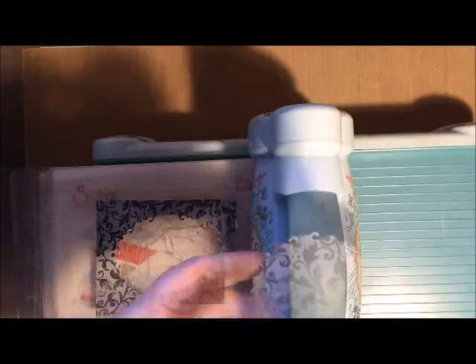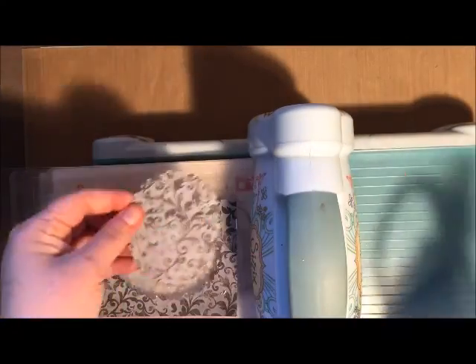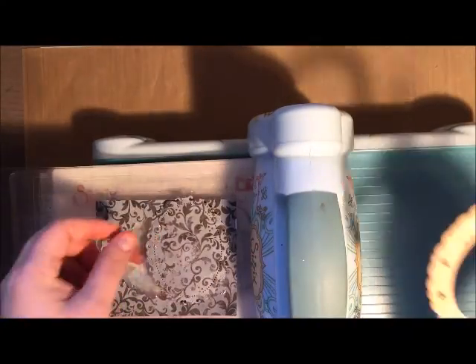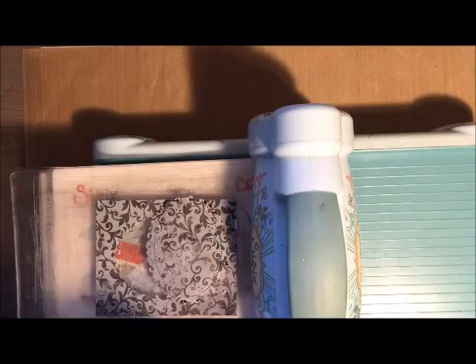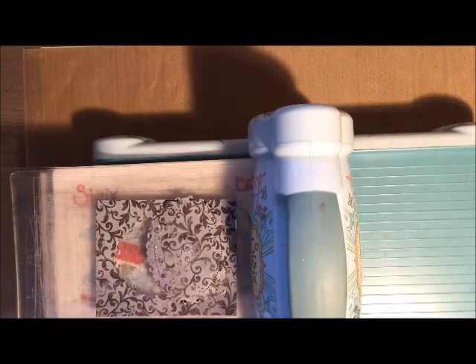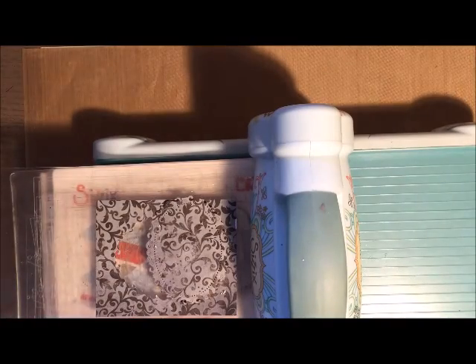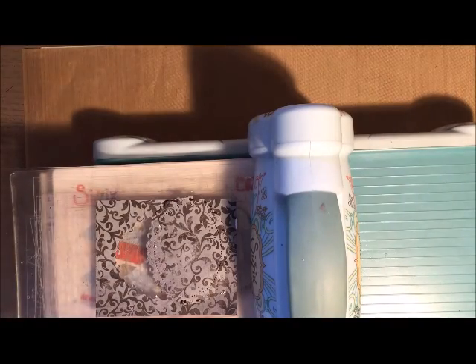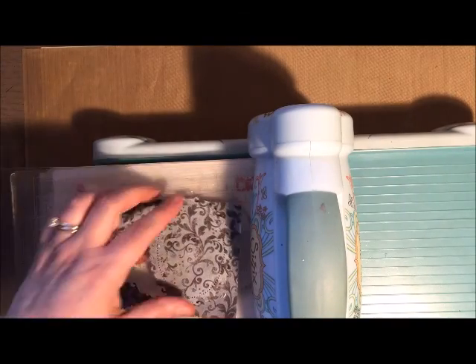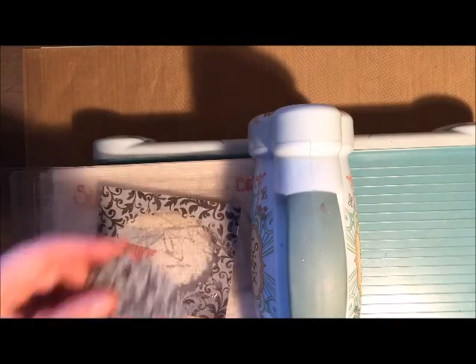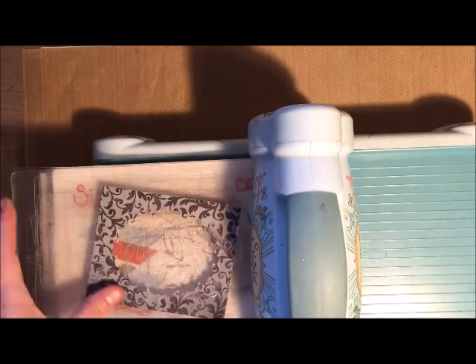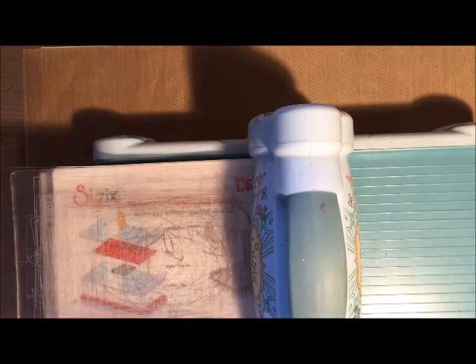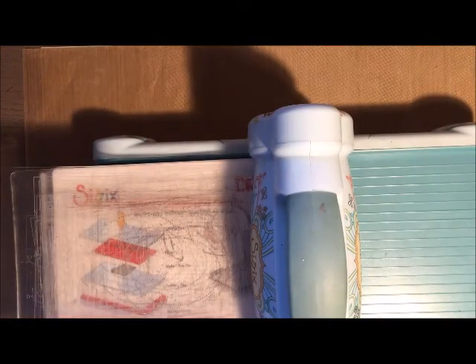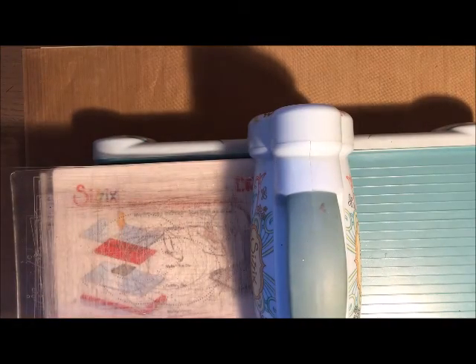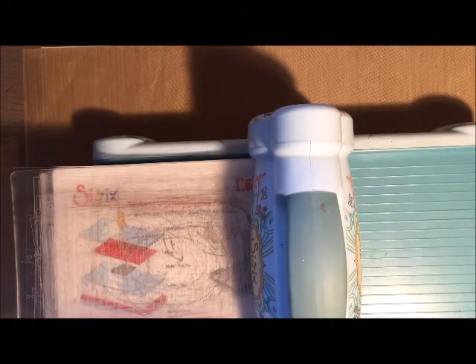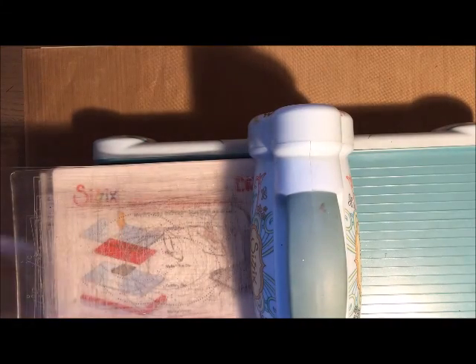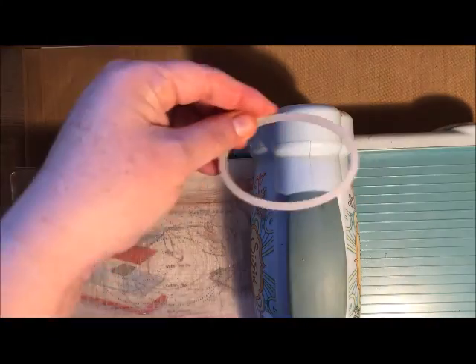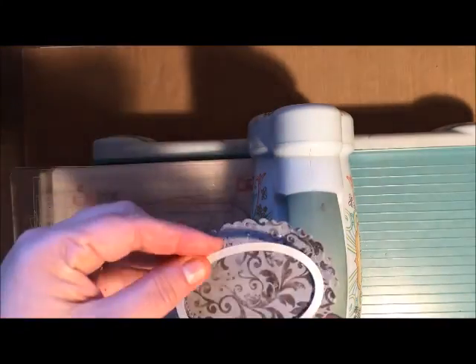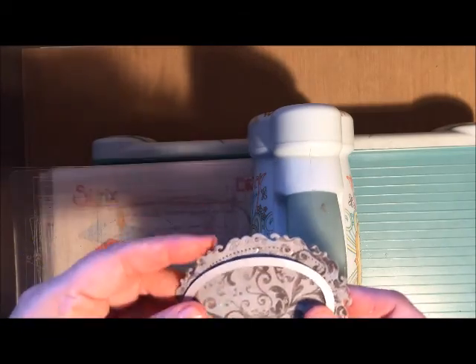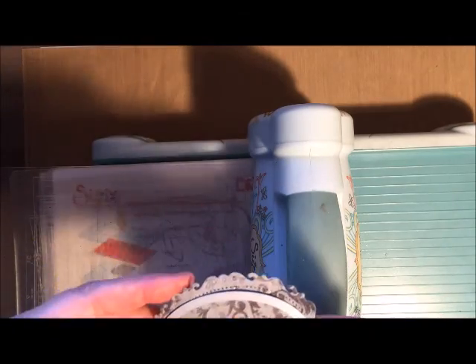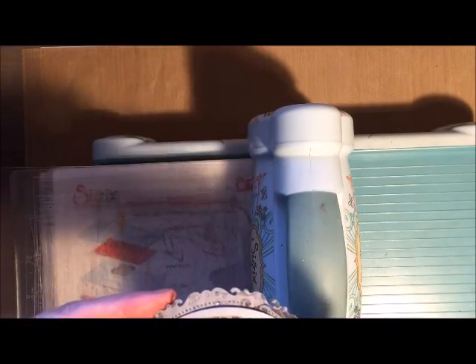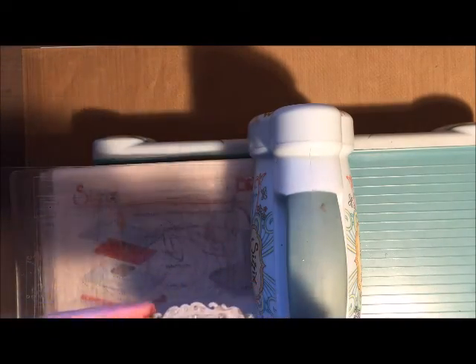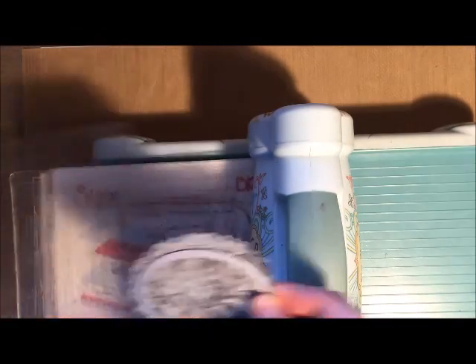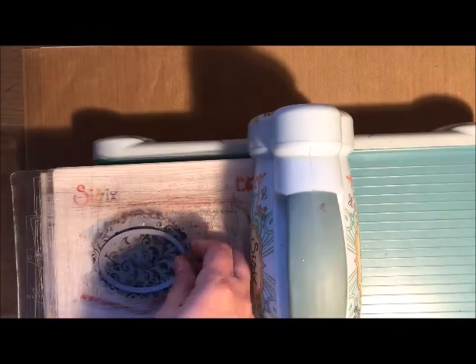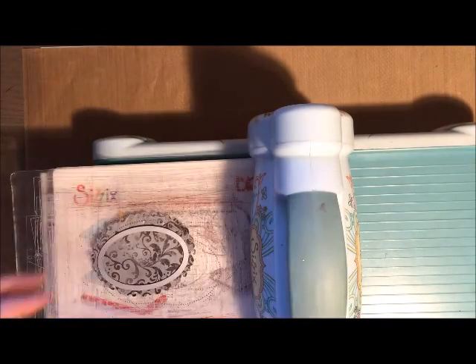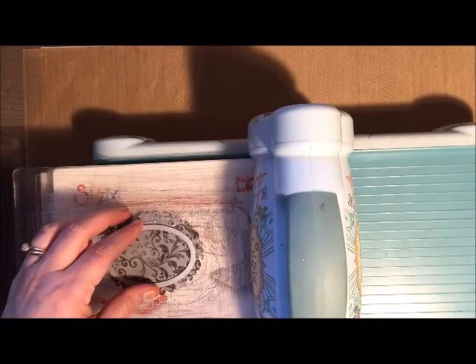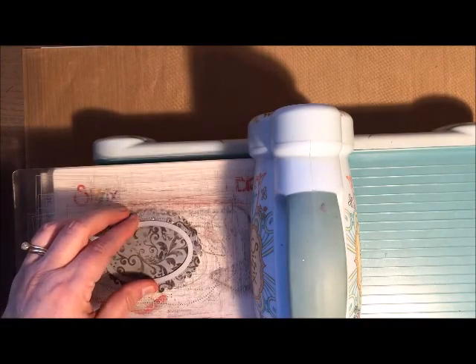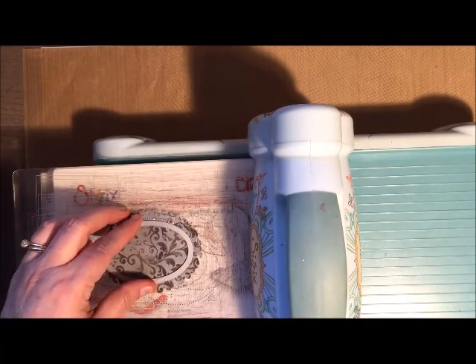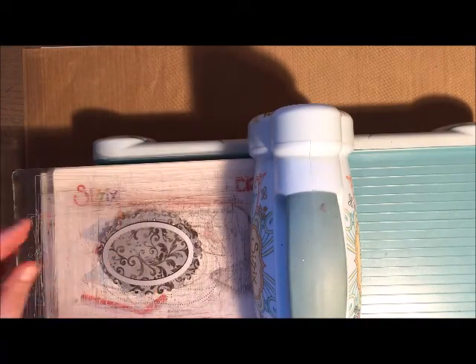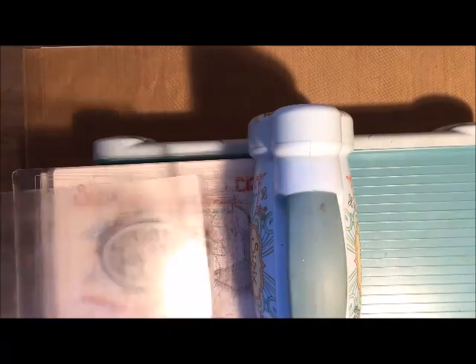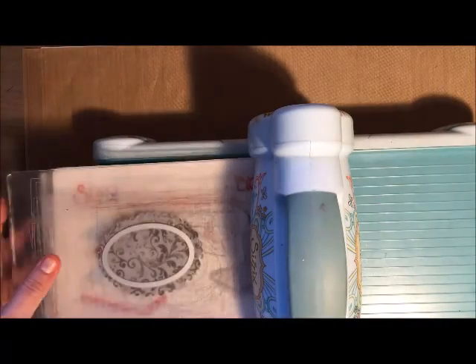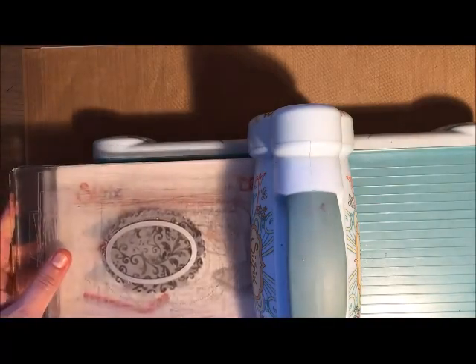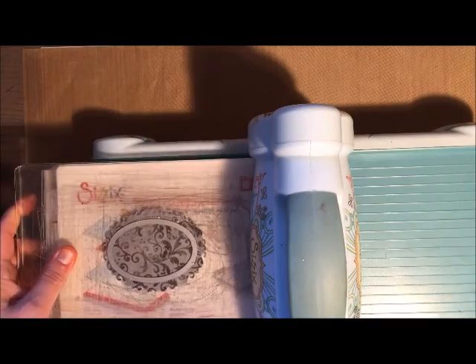This paper that I'm working with is from DCWV and it's called Tatter Time. If you're a steampunk fan, this mat stack has some great images and I would highly recommend it.